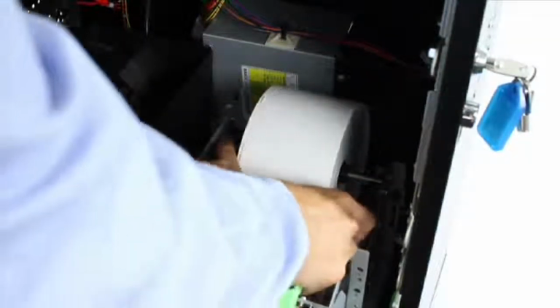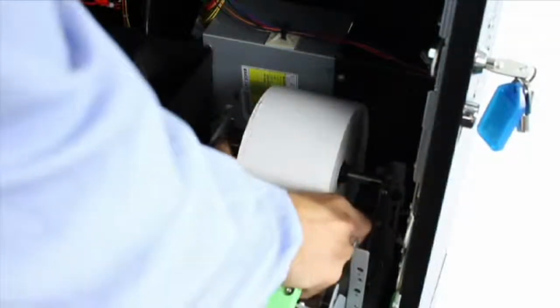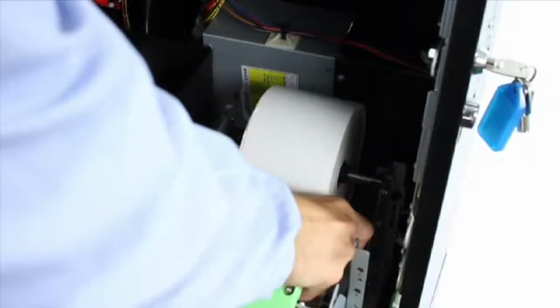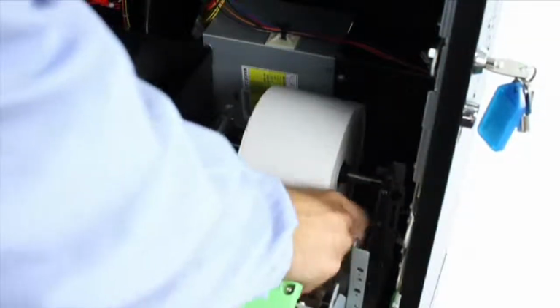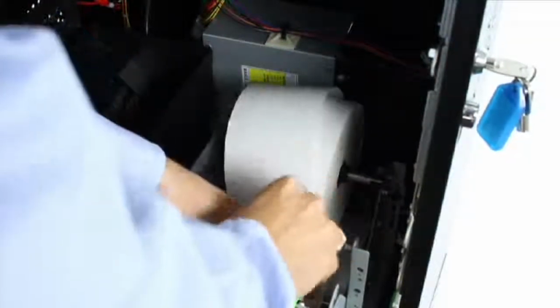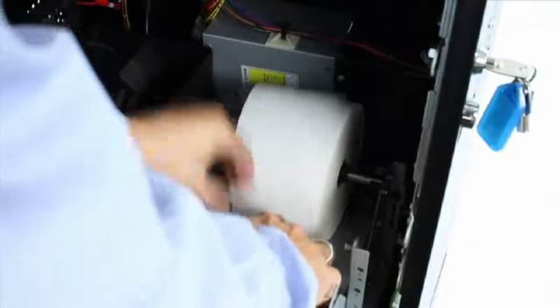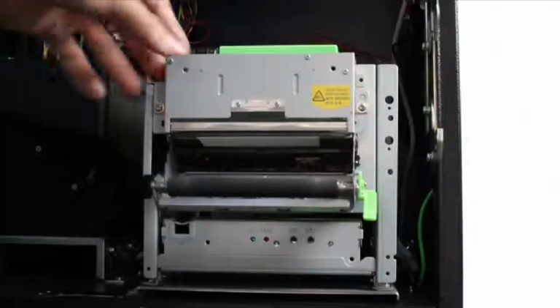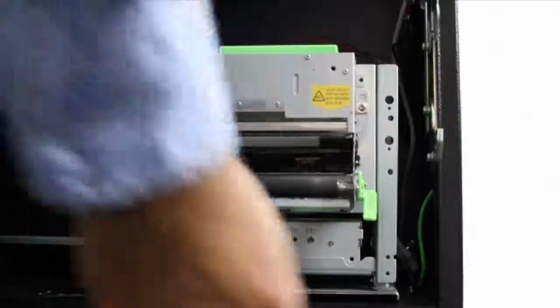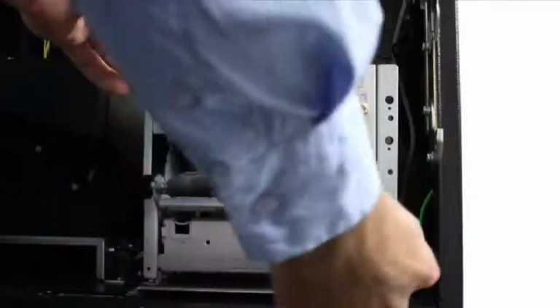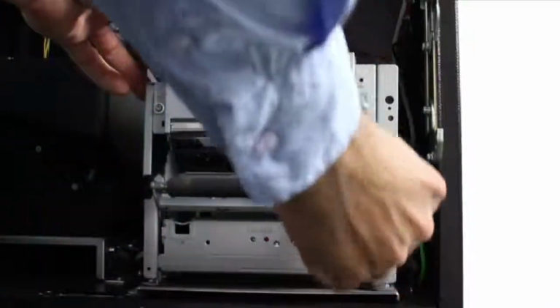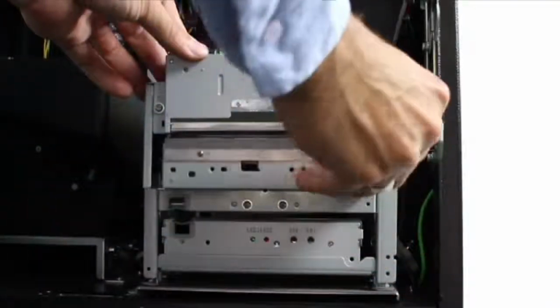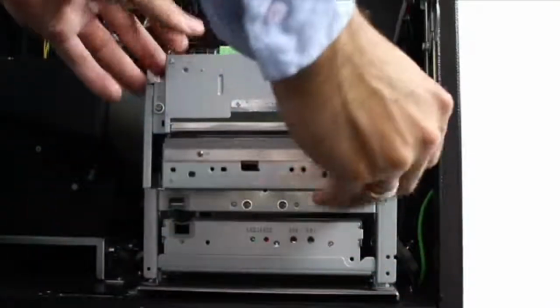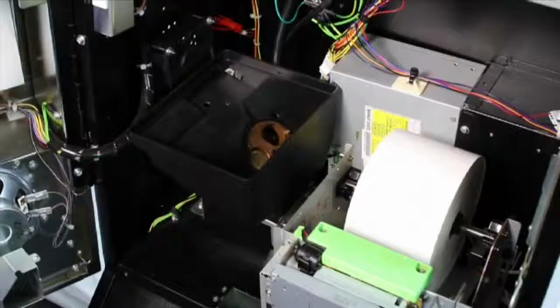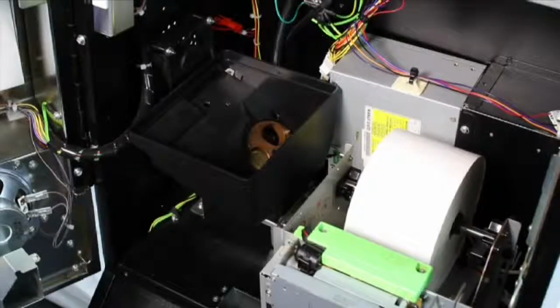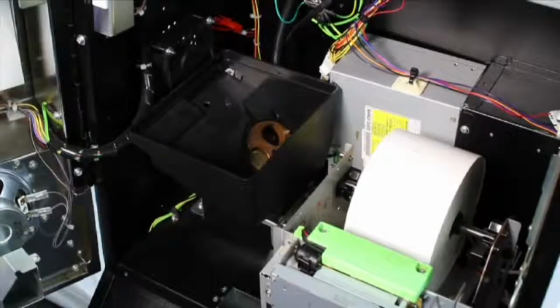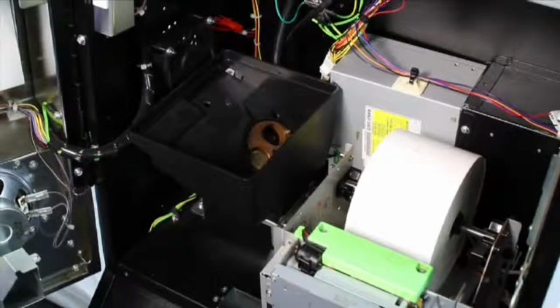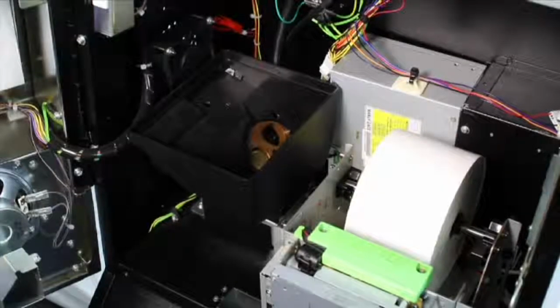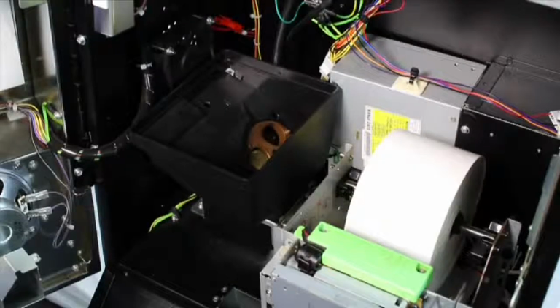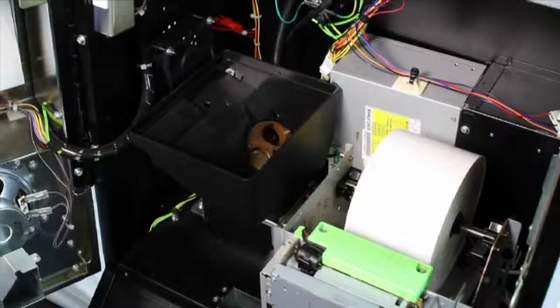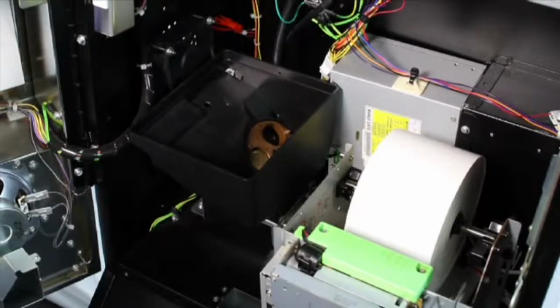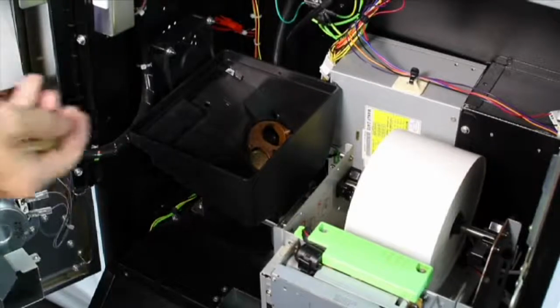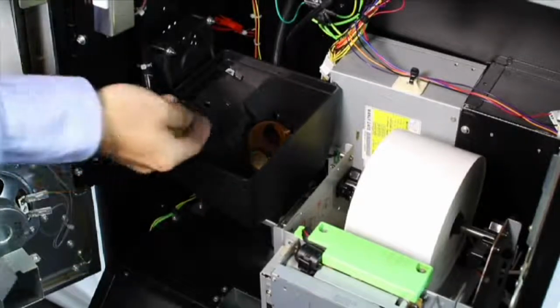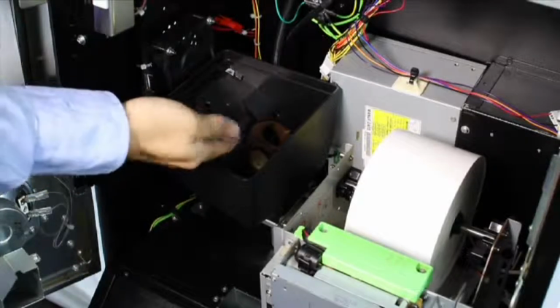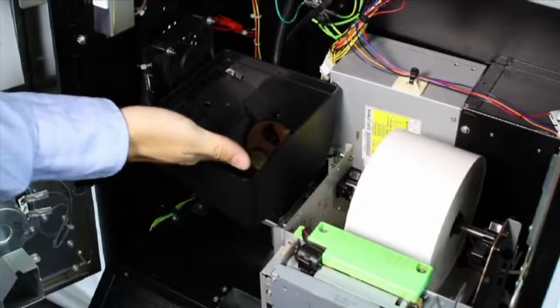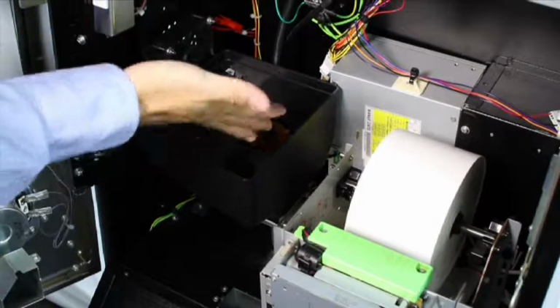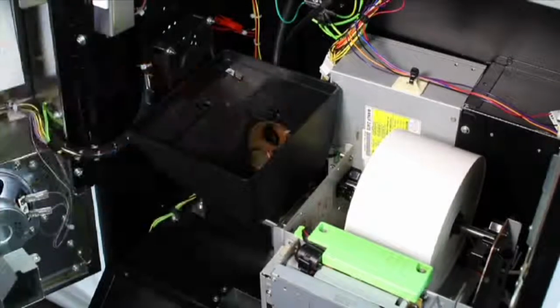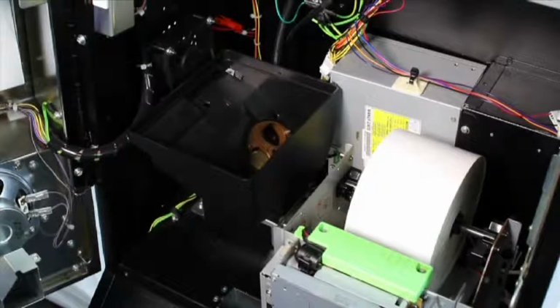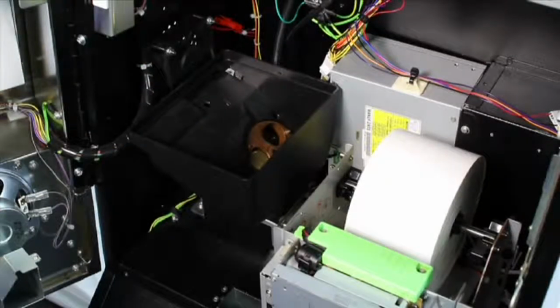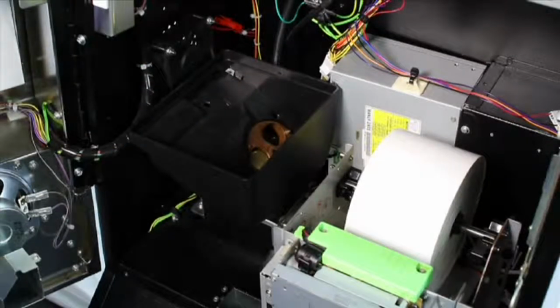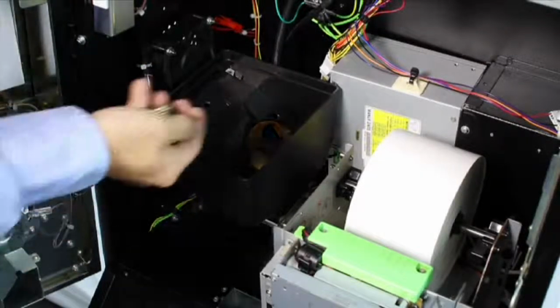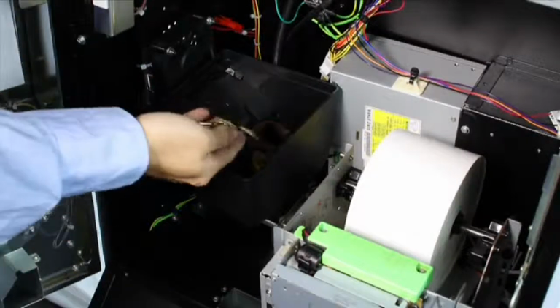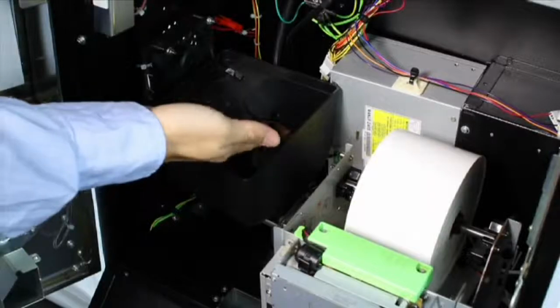Once this is done, close the printer housing and the lever. Another key feature of your machine is the coin hopper that holds money to pay out to game winners. The hopper is here, next to the printer.